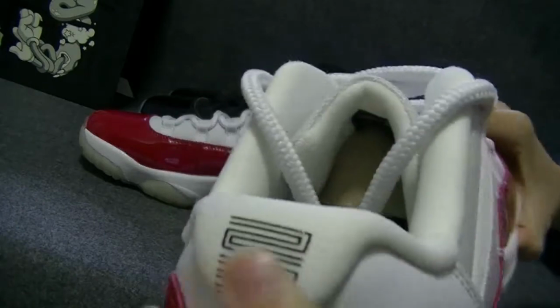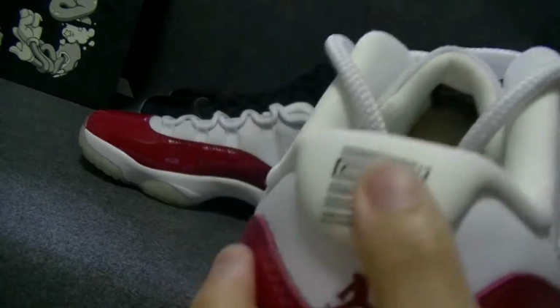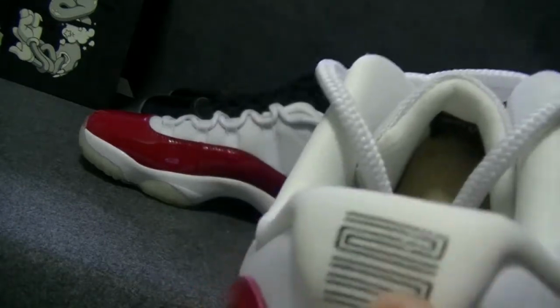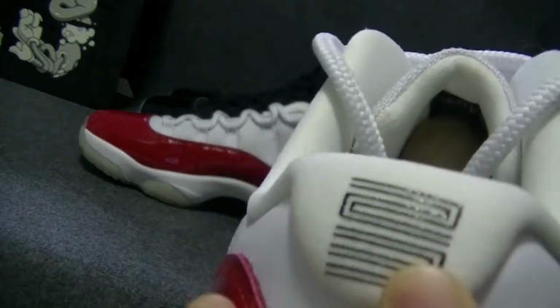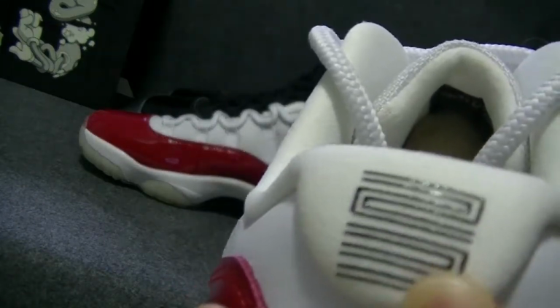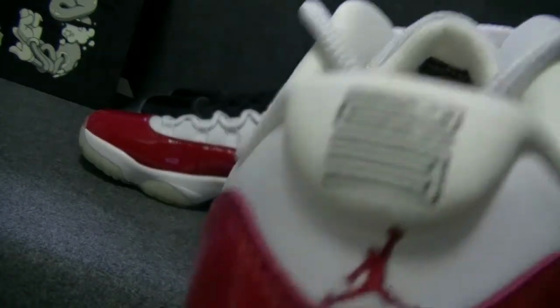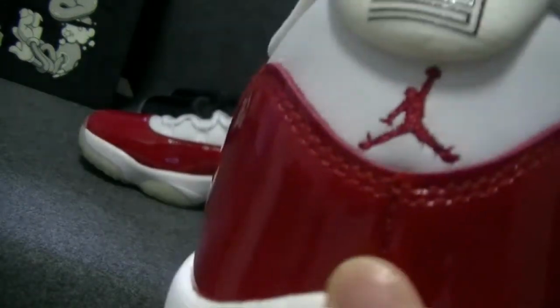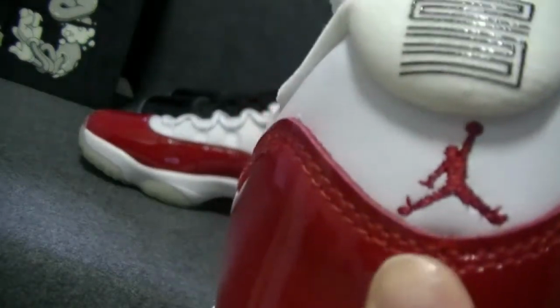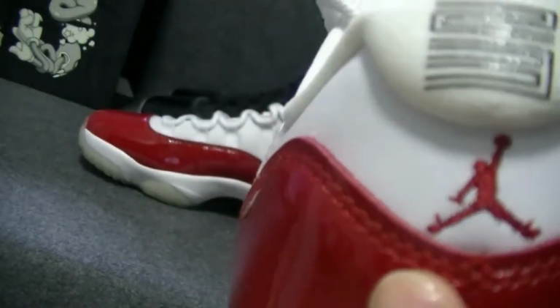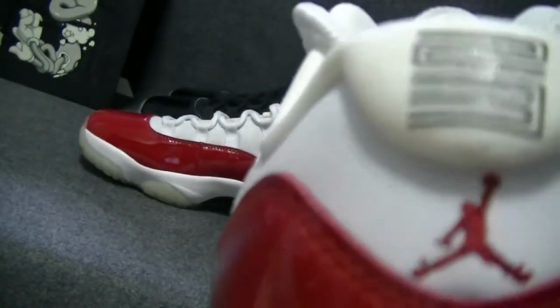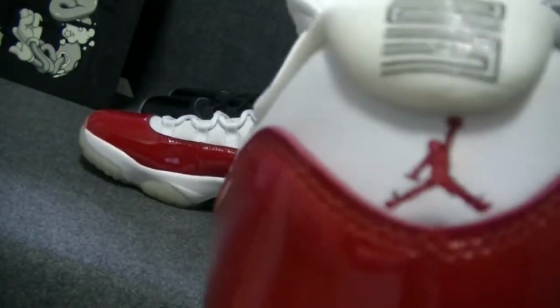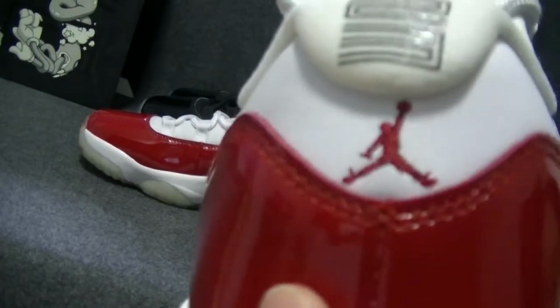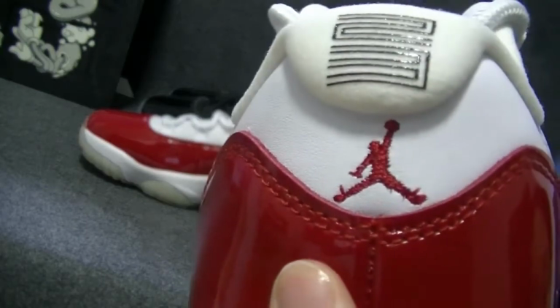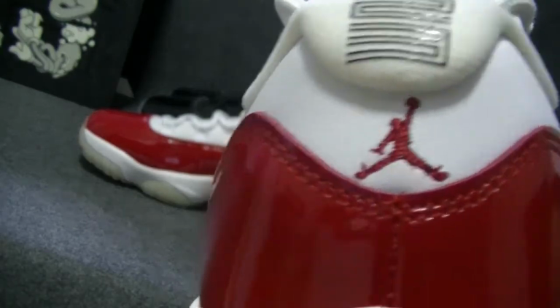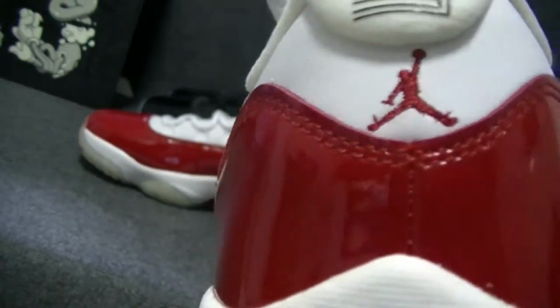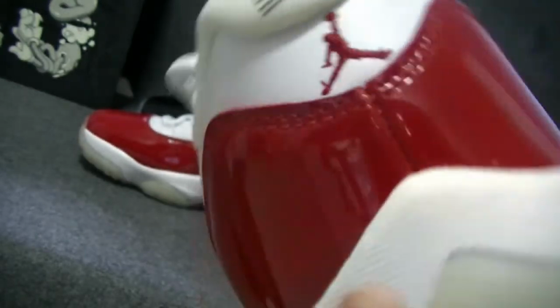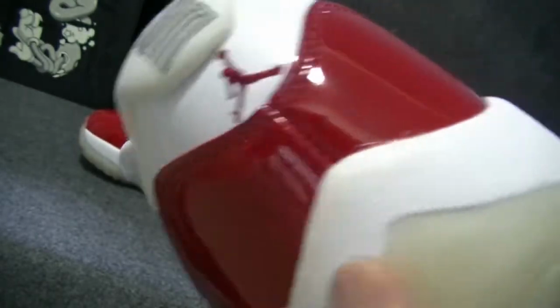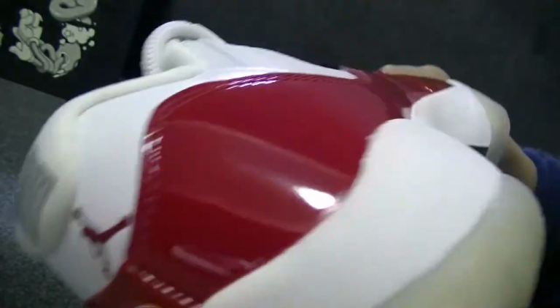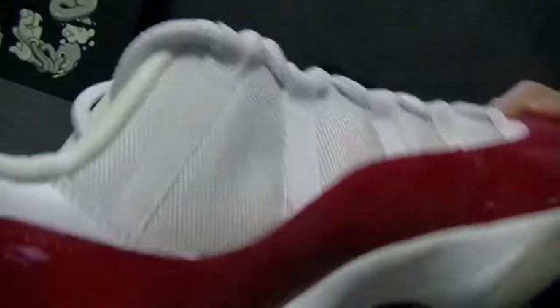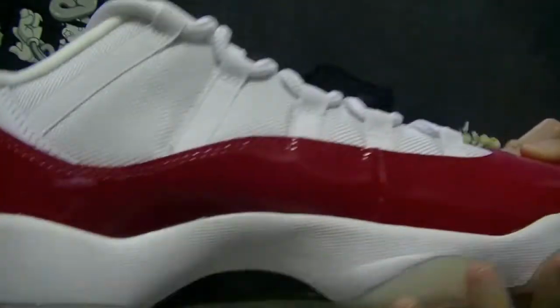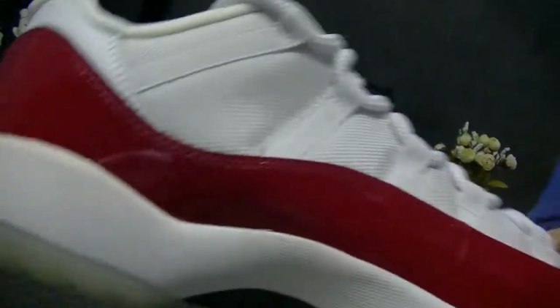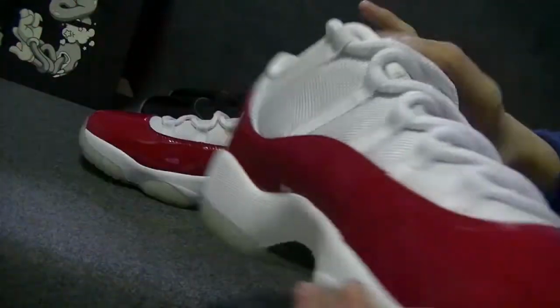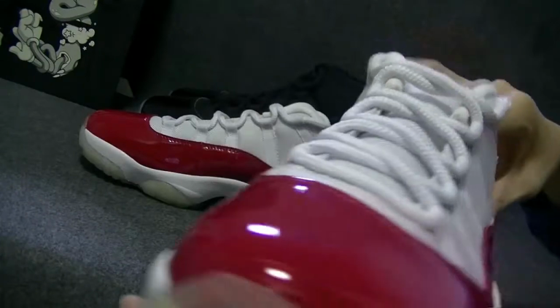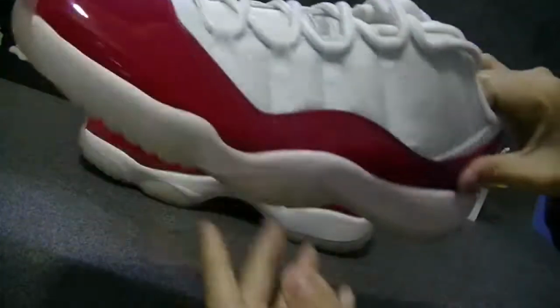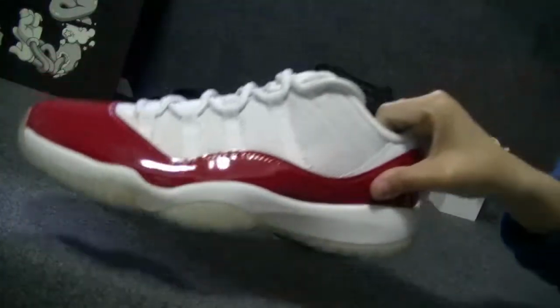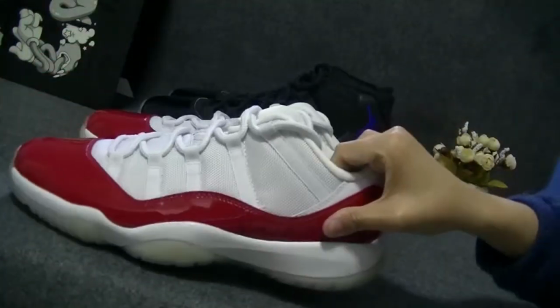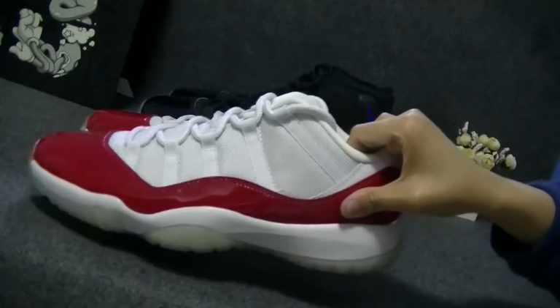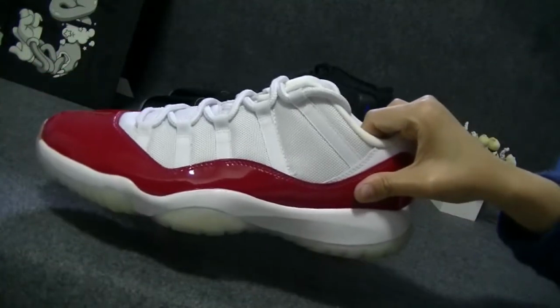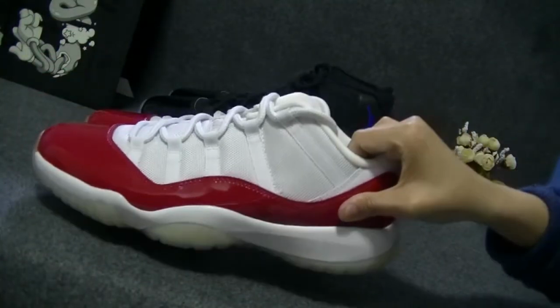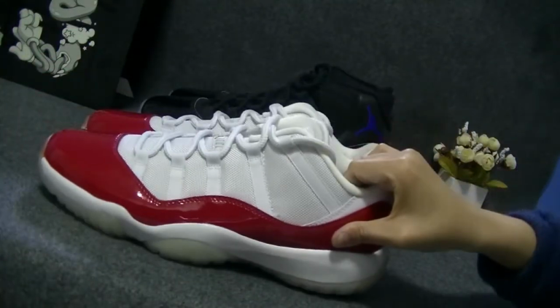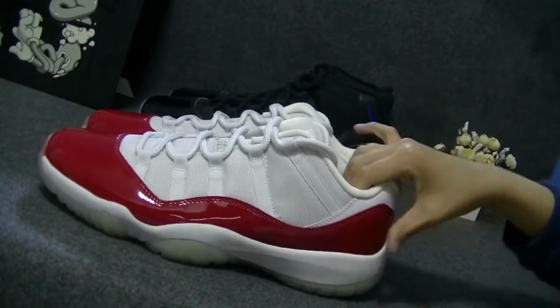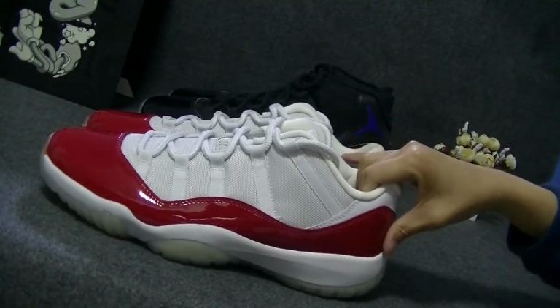This is 23 and this is the German logo. They are actually pretty comfortable on the foot.